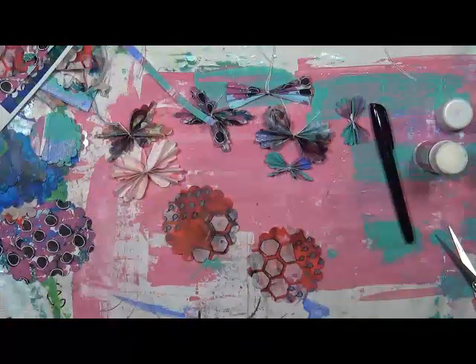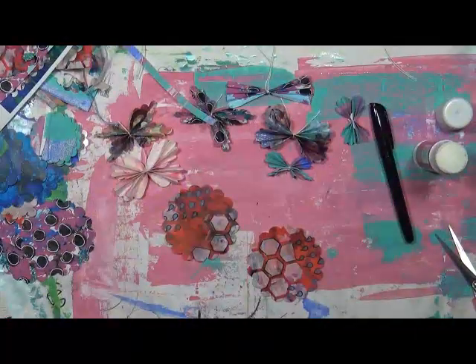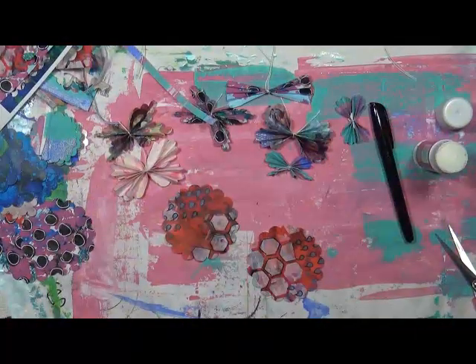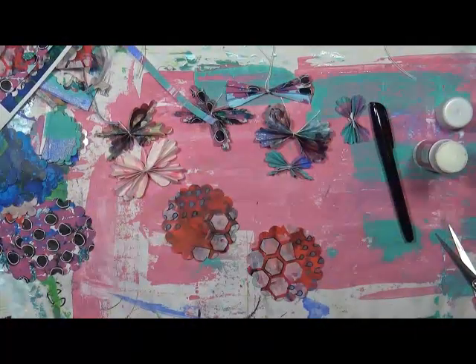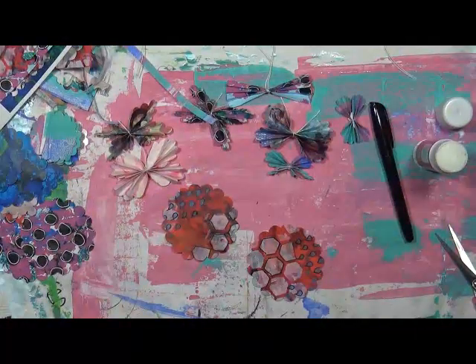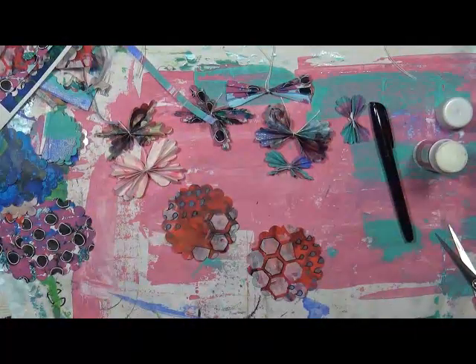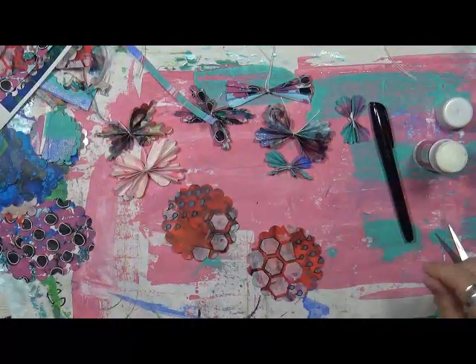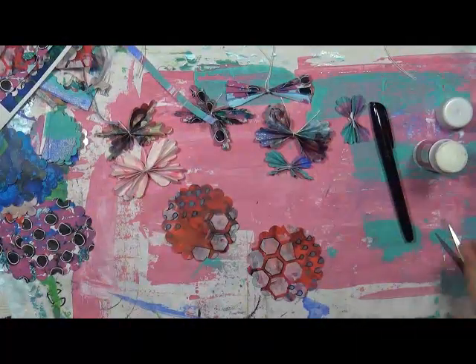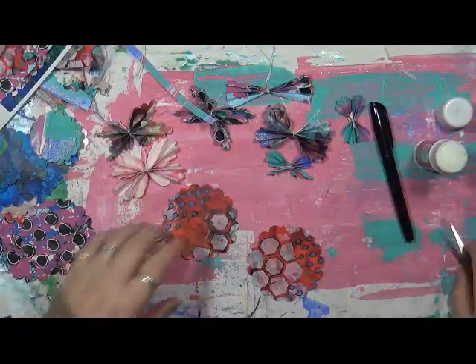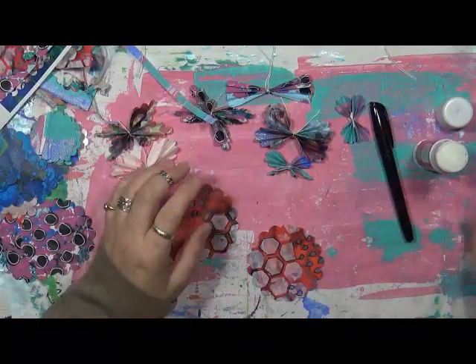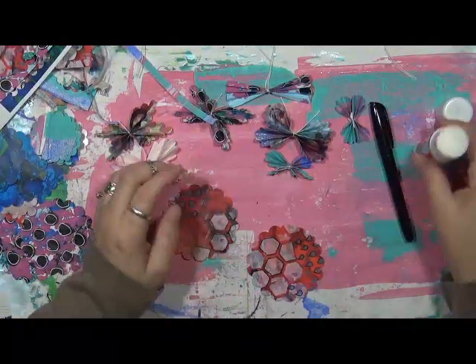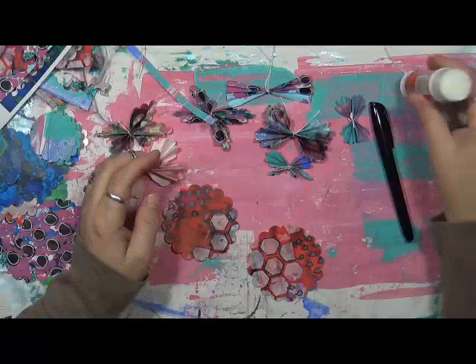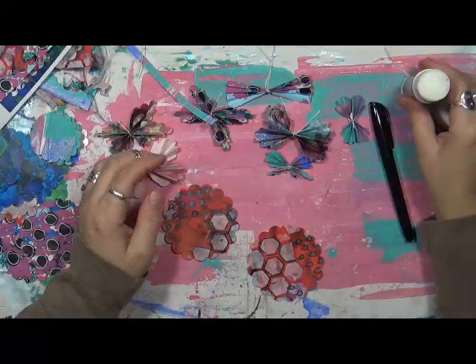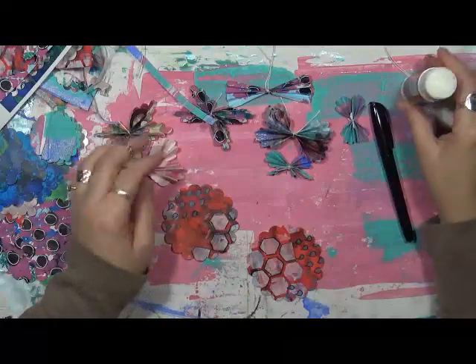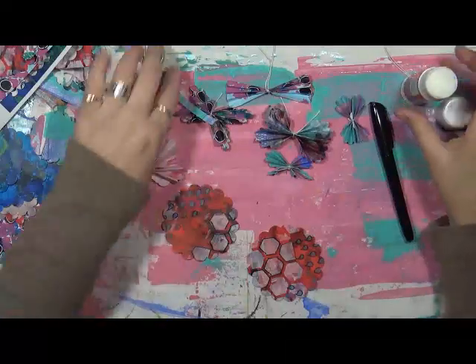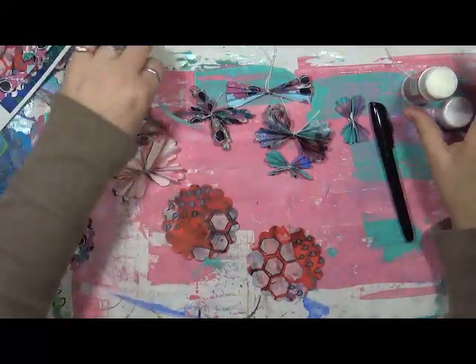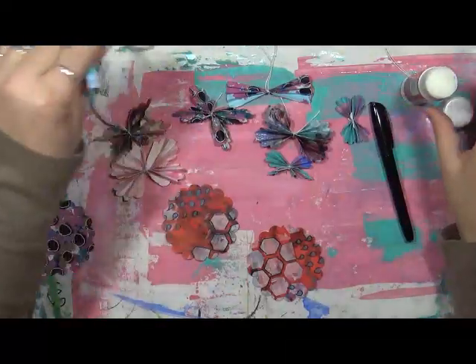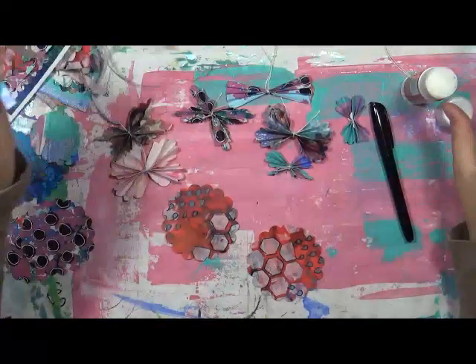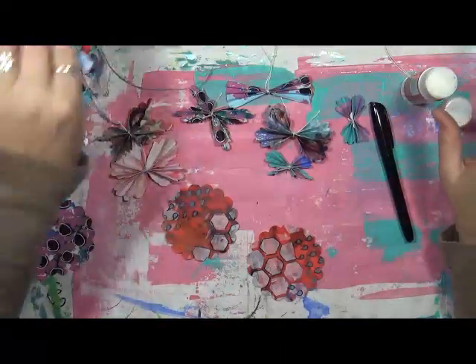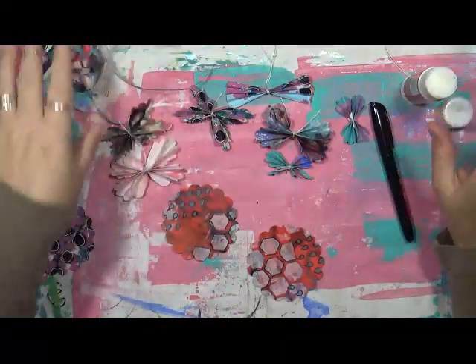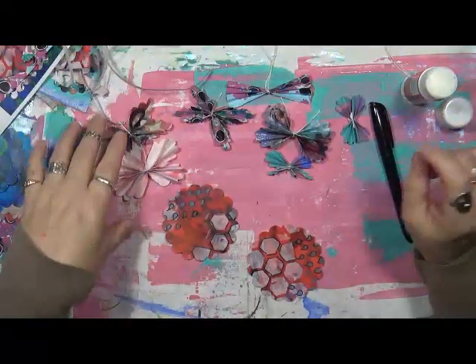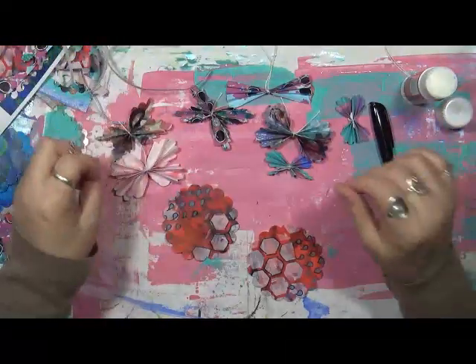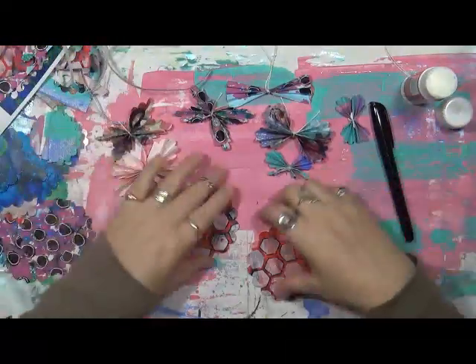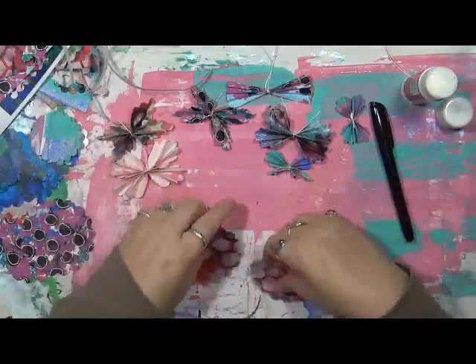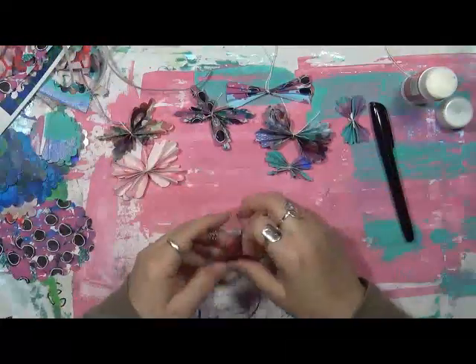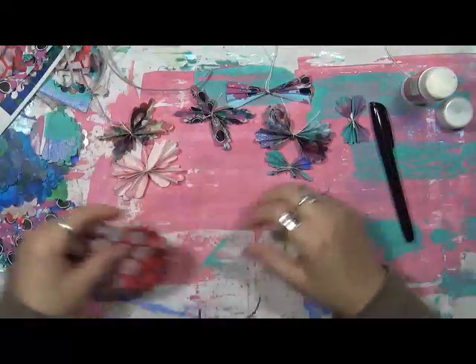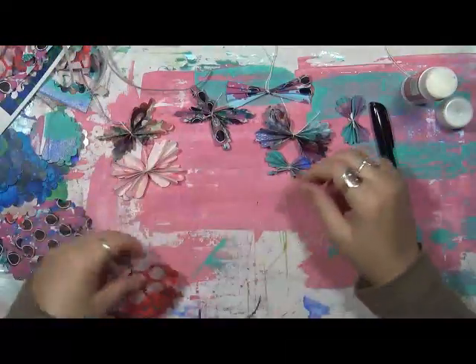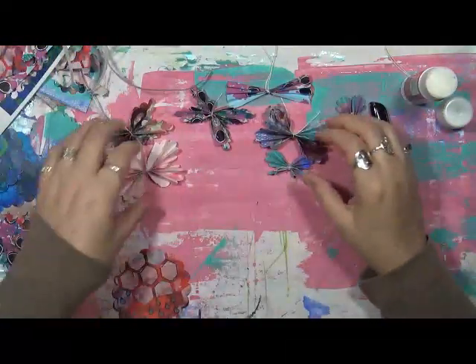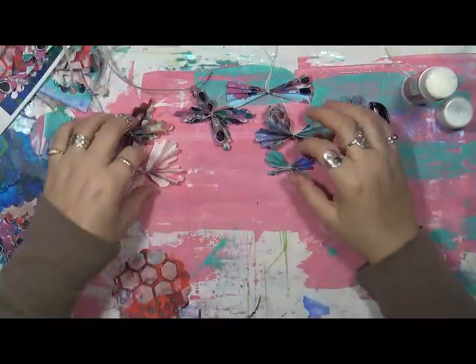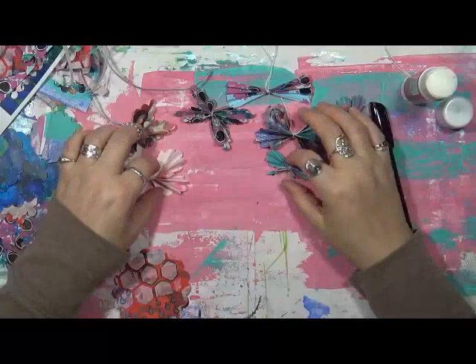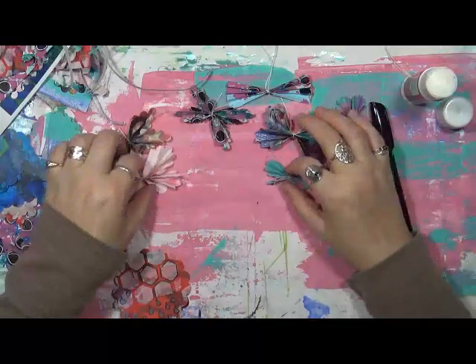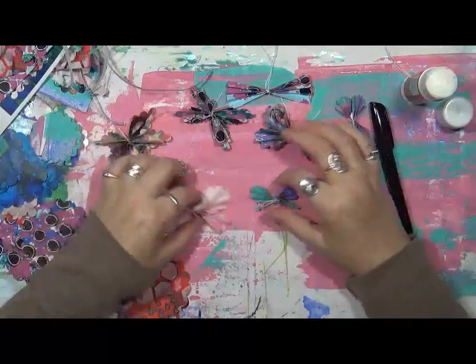Hey guys, Cindy Otter here with my Artsy Endeavors, how are you doing today? I have been playing and I want to show you what I've actually been making.